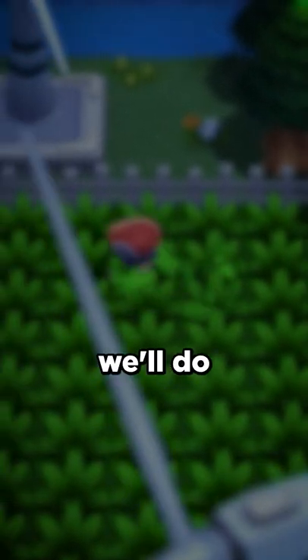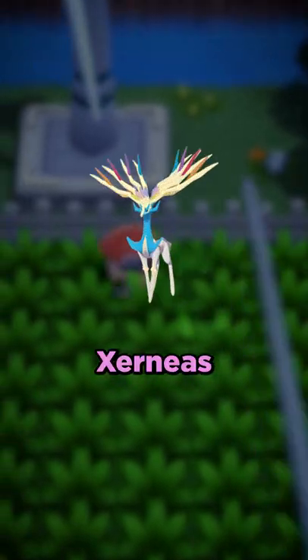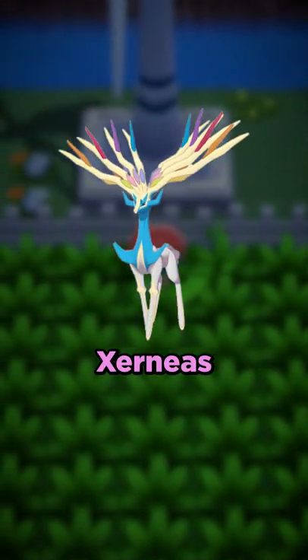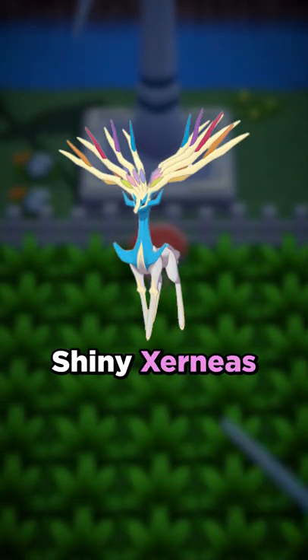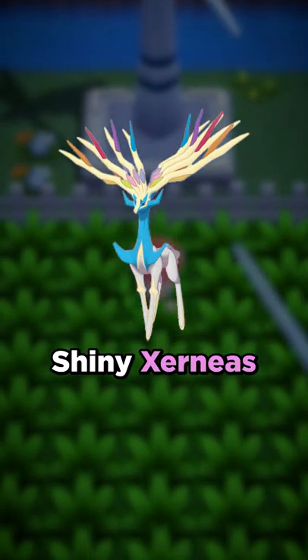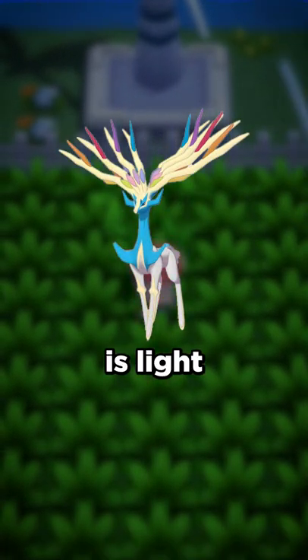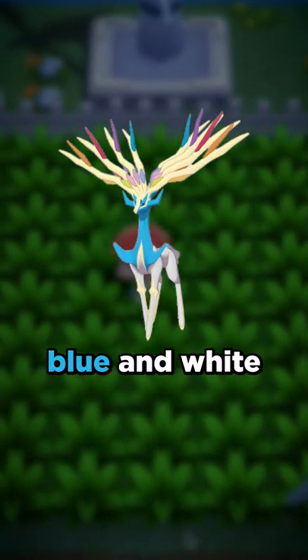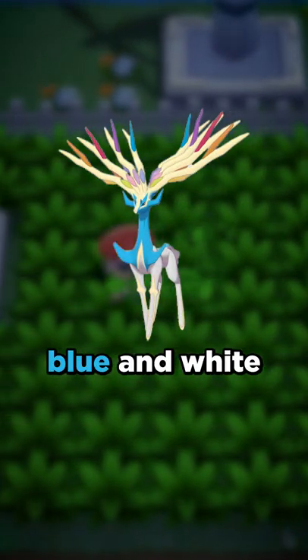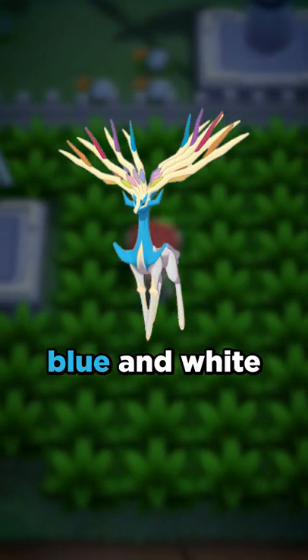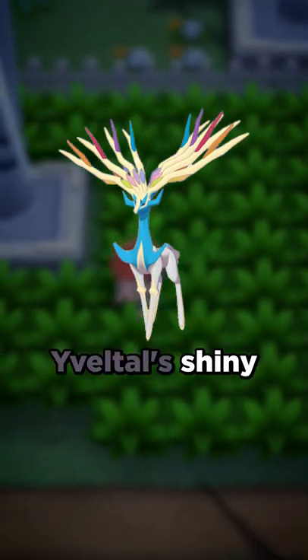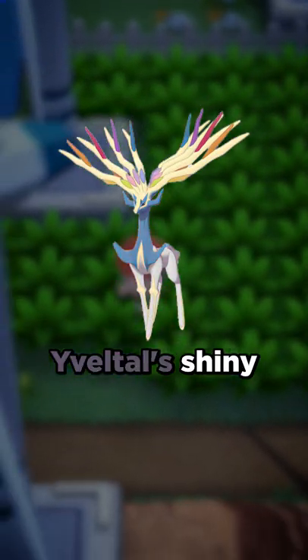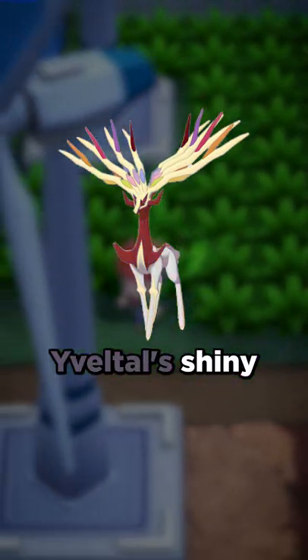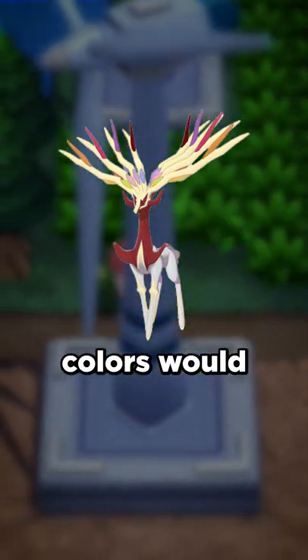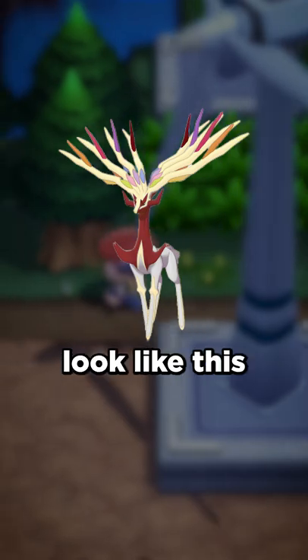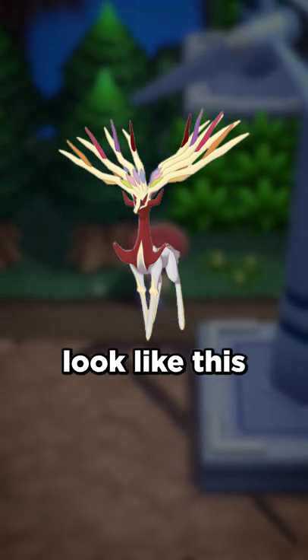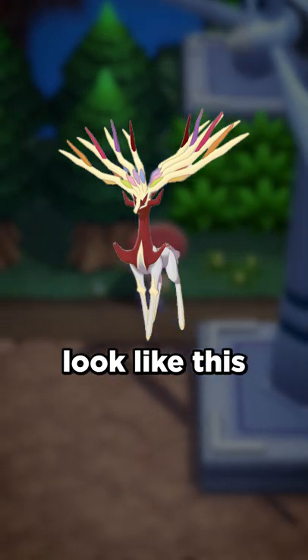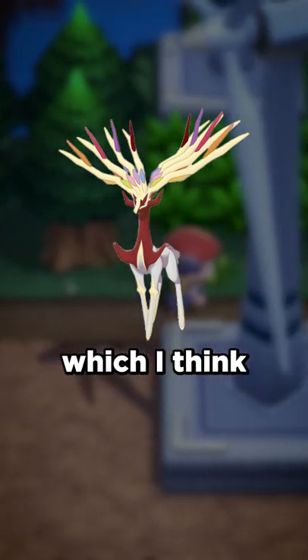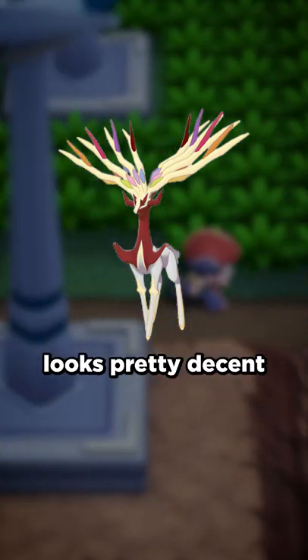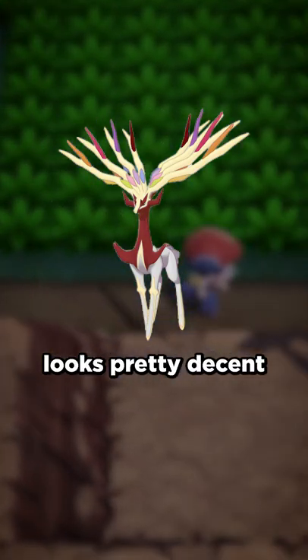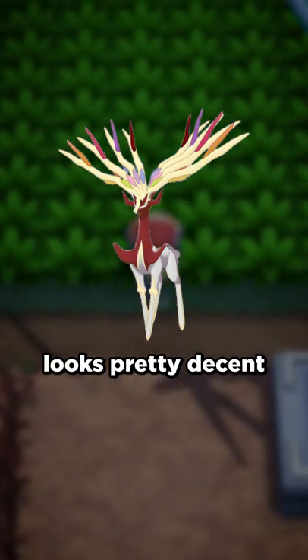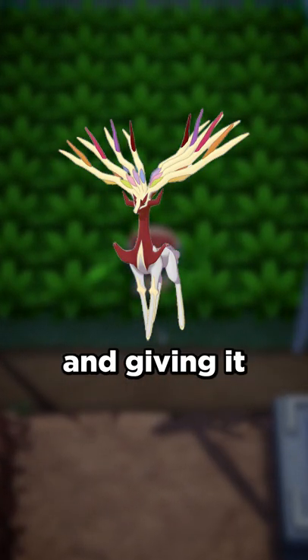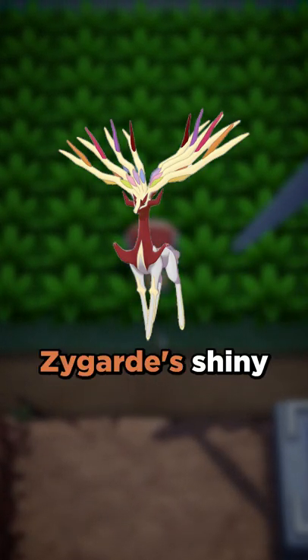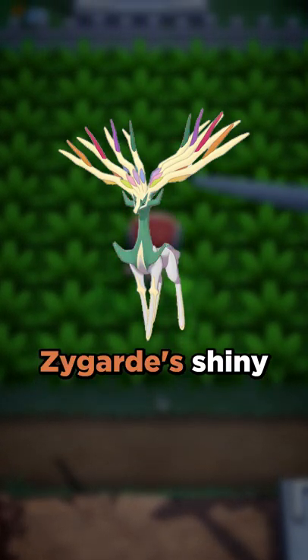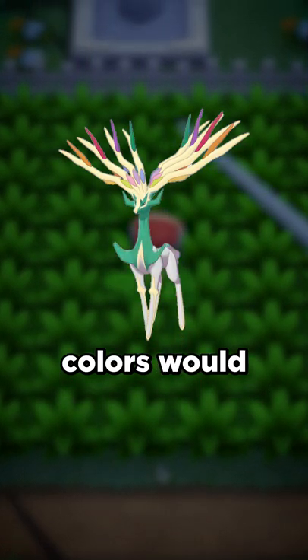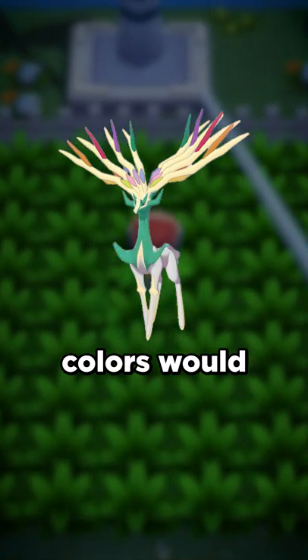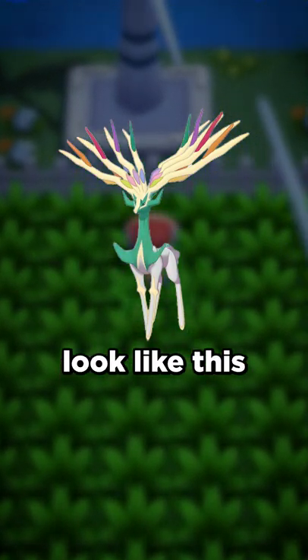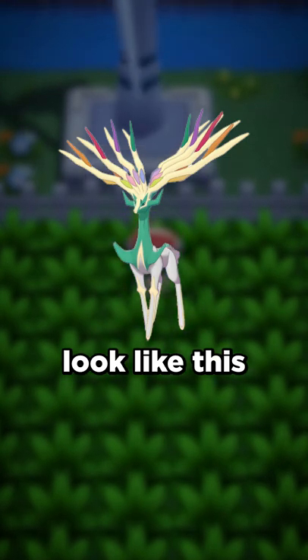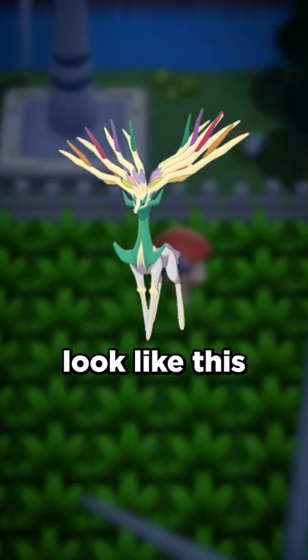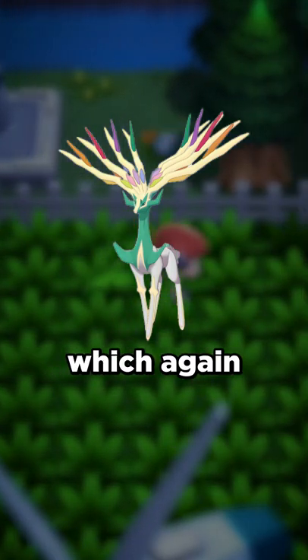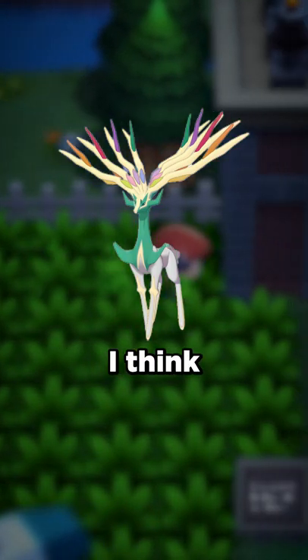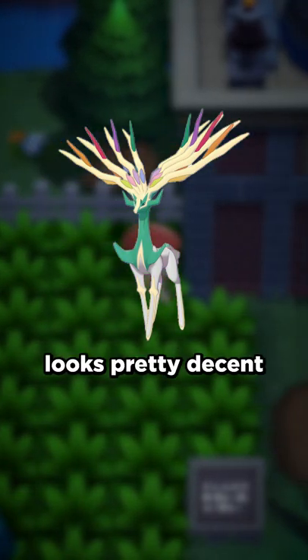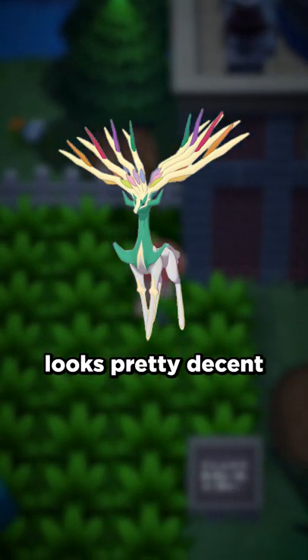First we'll do Xerneas. Shiny Xerneas is light blue and white. Giving it Evolto's shiny colors would make it look like this, which I think looks pretty decent. And giving it Zygarde's shiny colors would make it look like this, which again I think looks pretty decent.